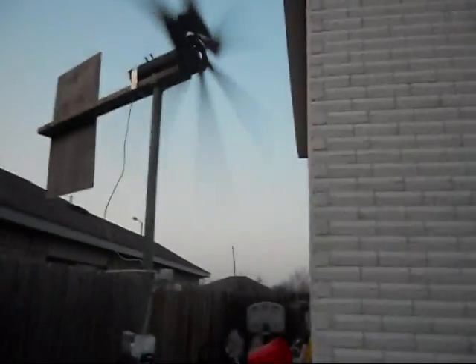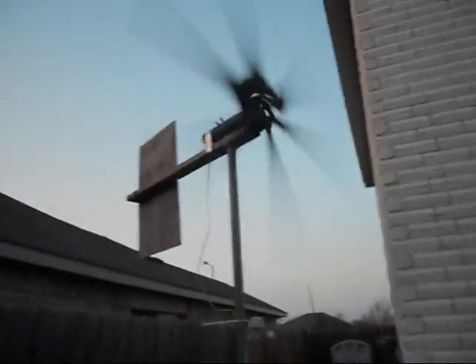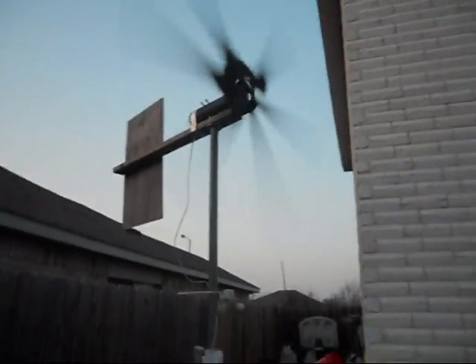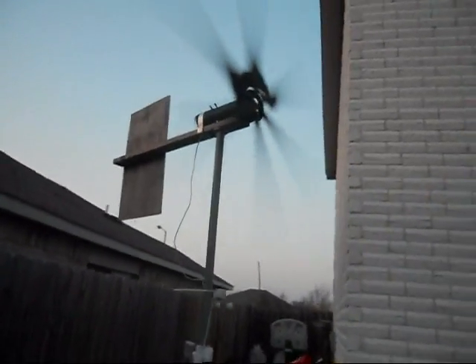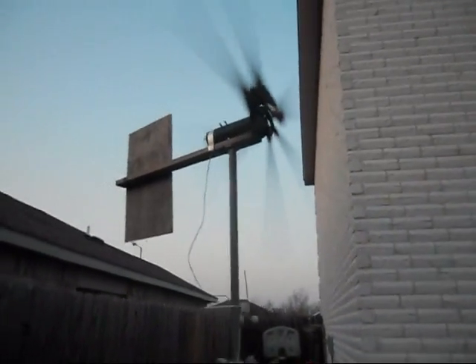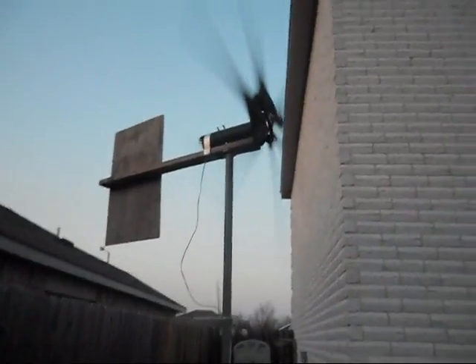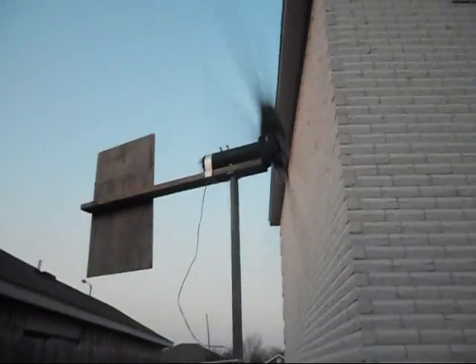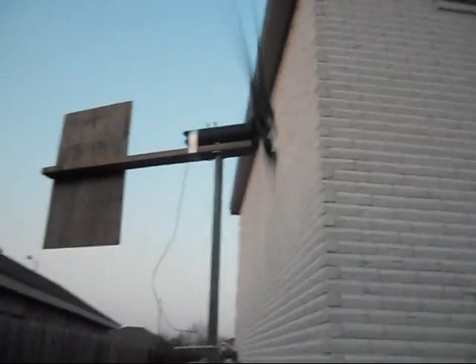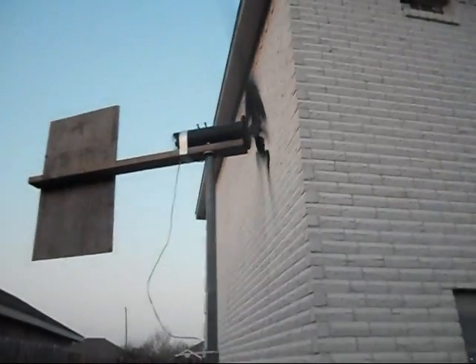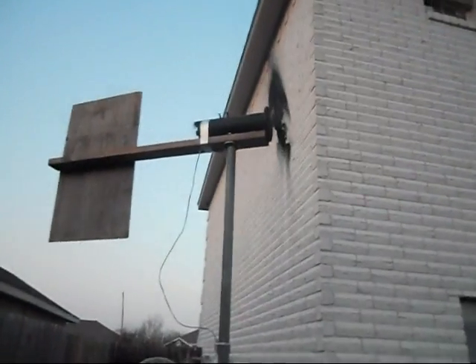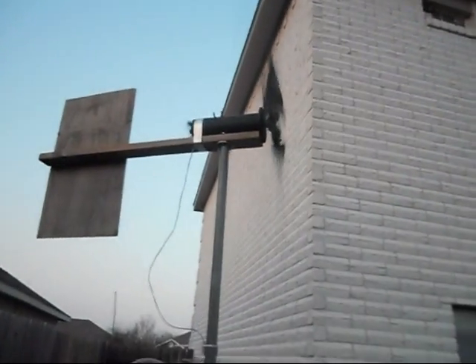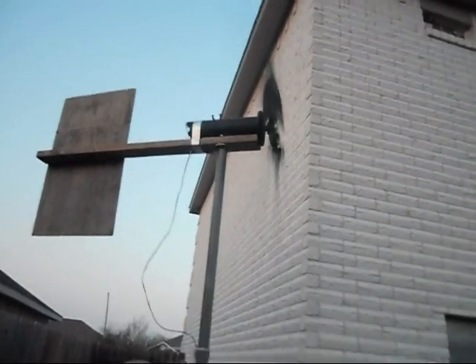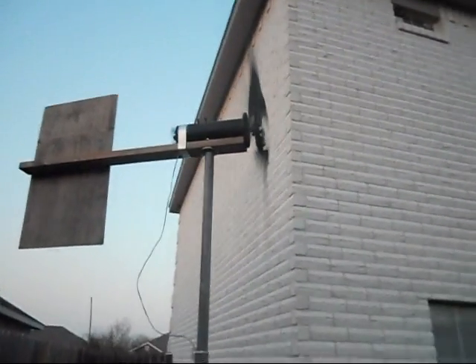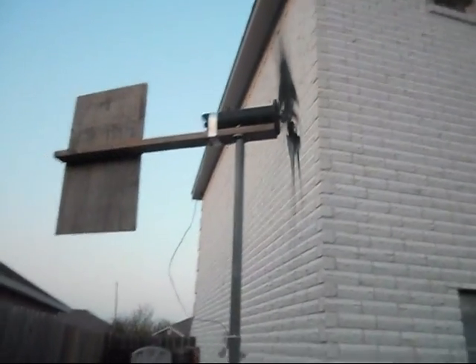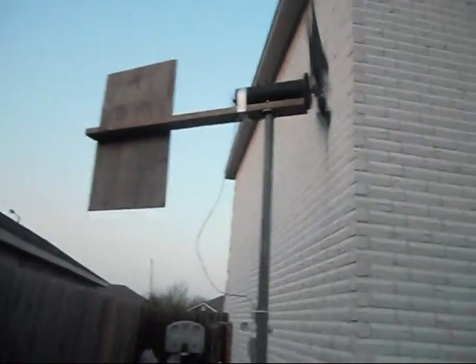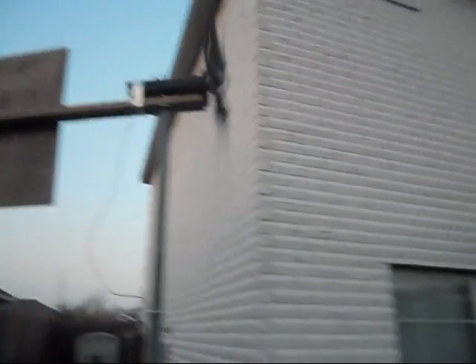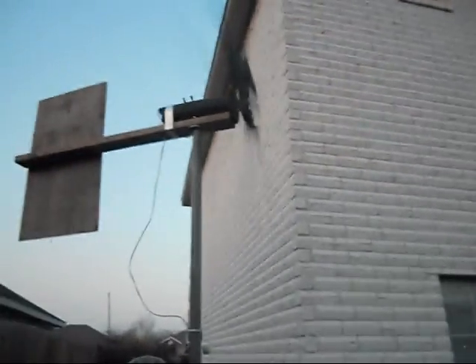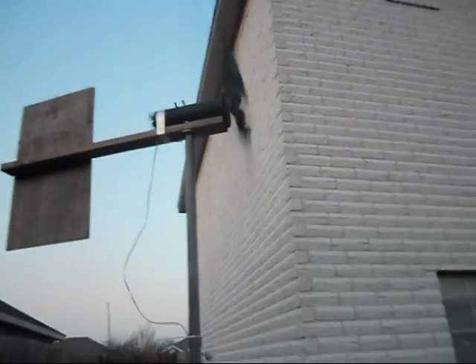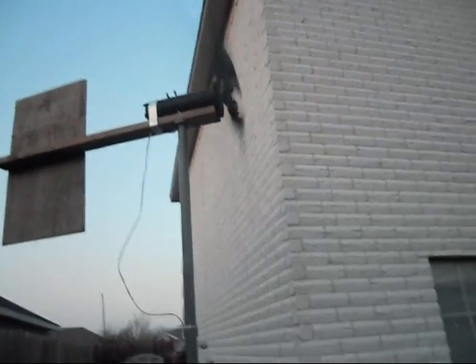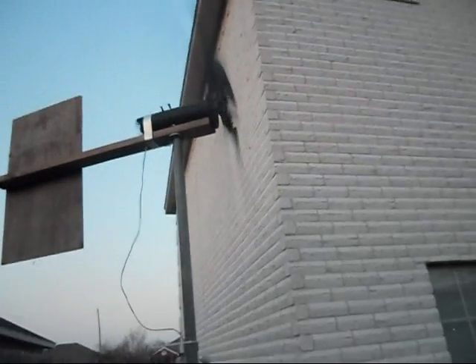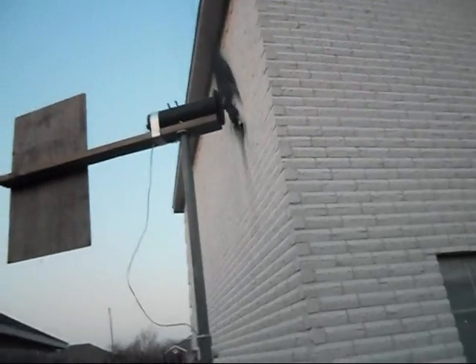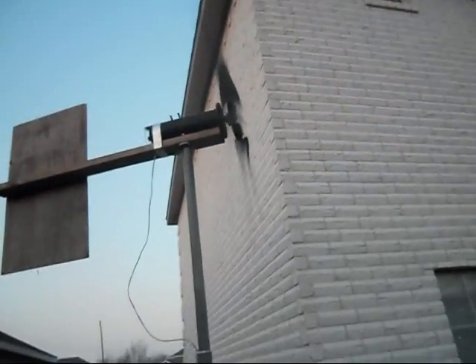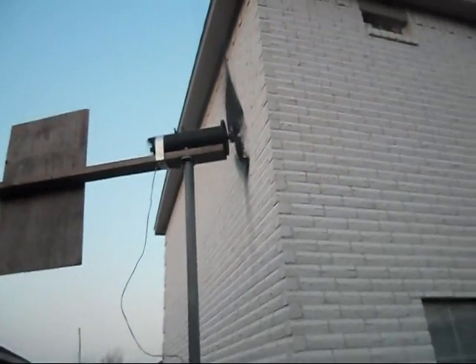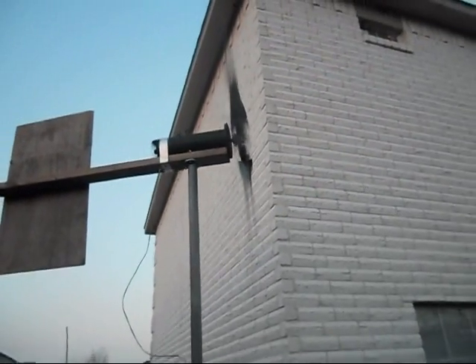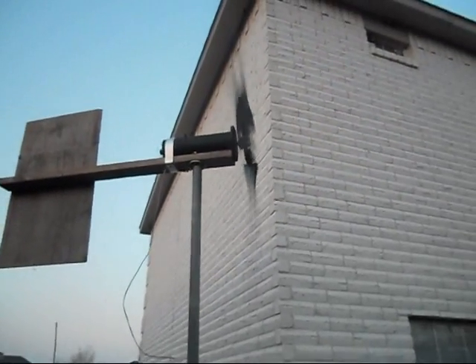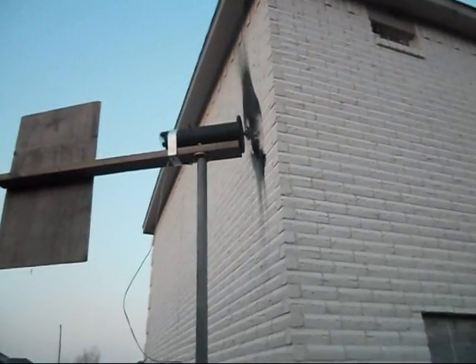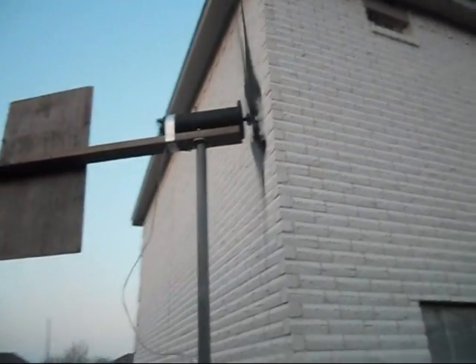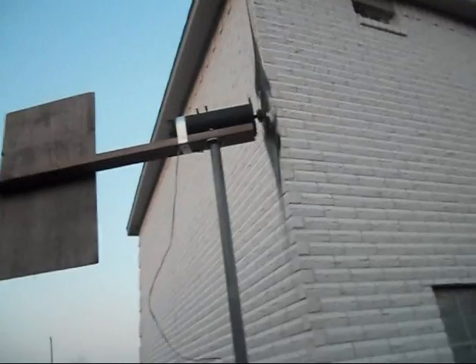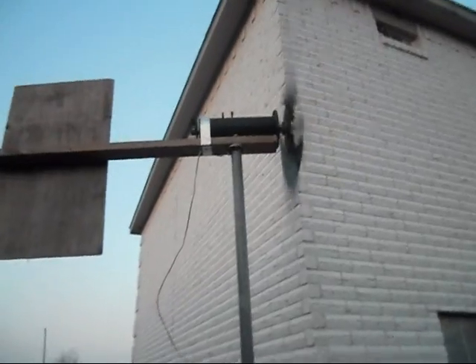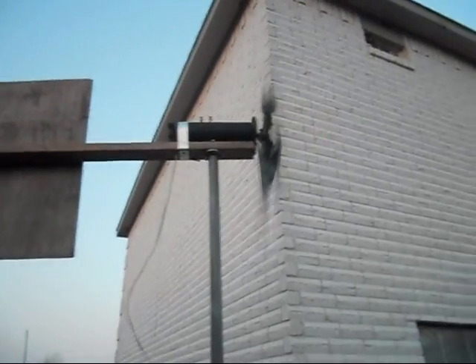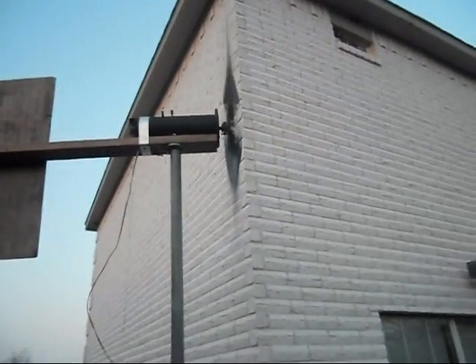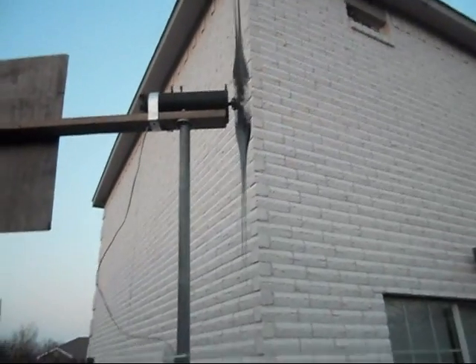This is my 90 volt industrial DC motor. We've been getting a lot of wind this week and I decided I wanted to capture at least some of it somehow, so I stuck it on a 2x4 and put it on a pole.